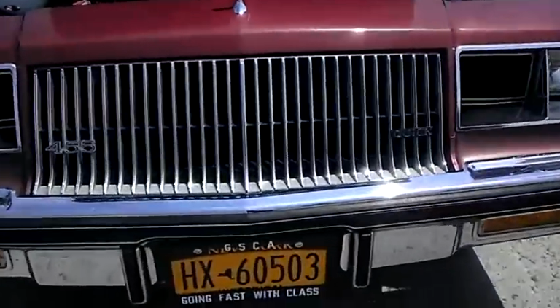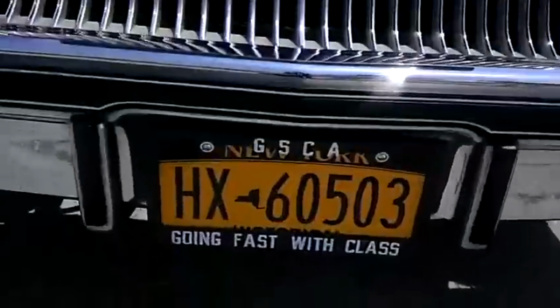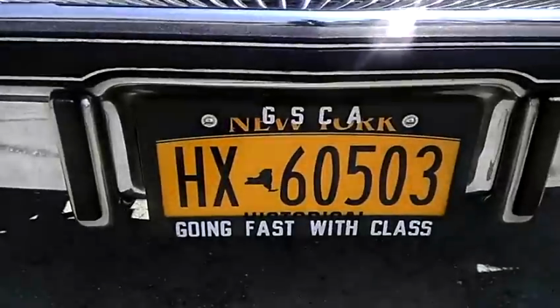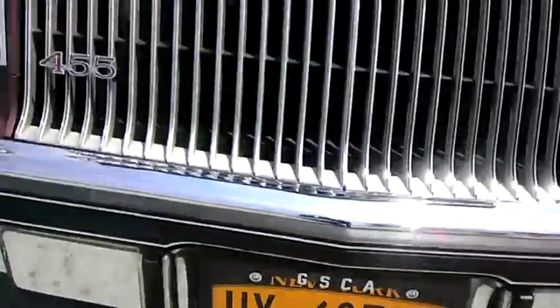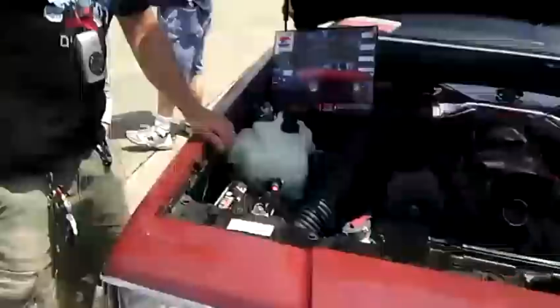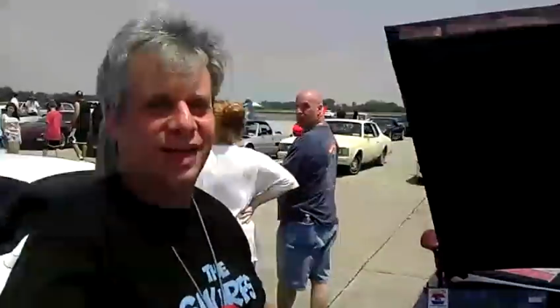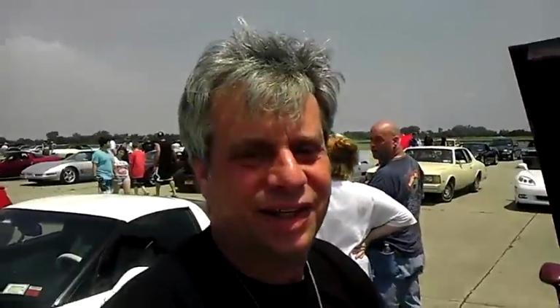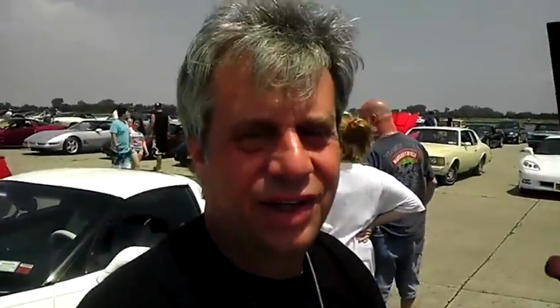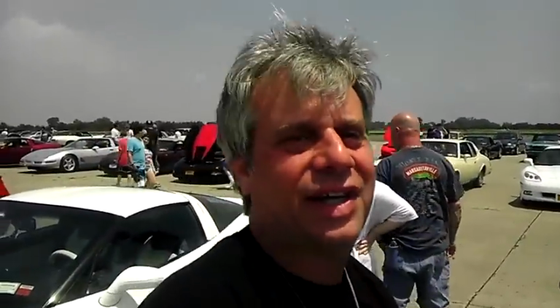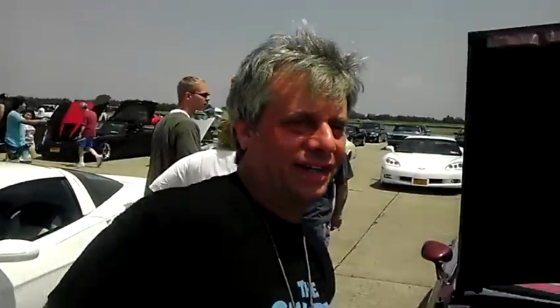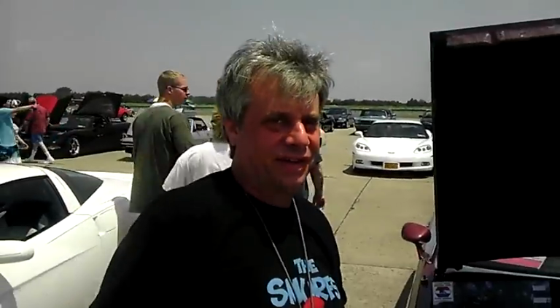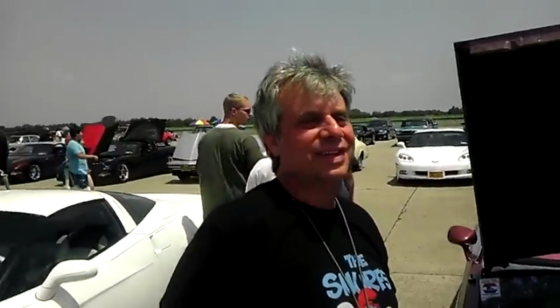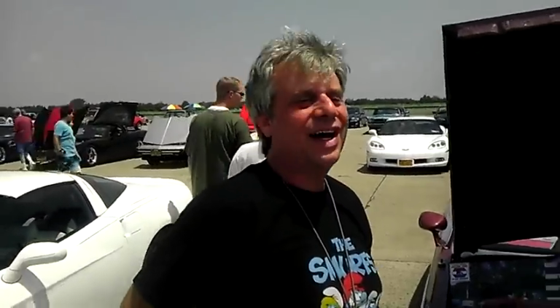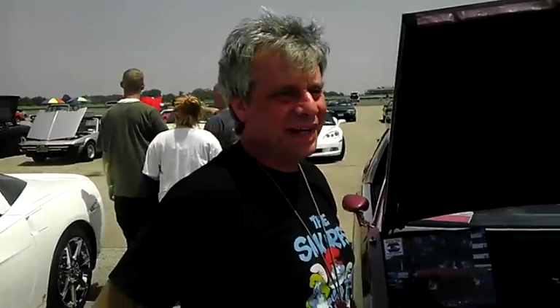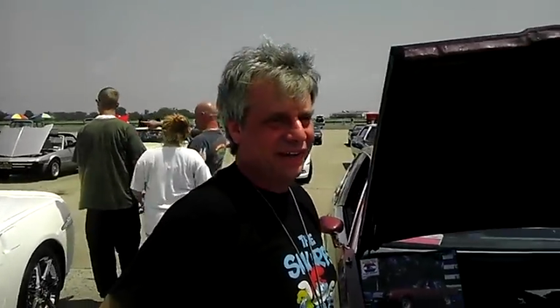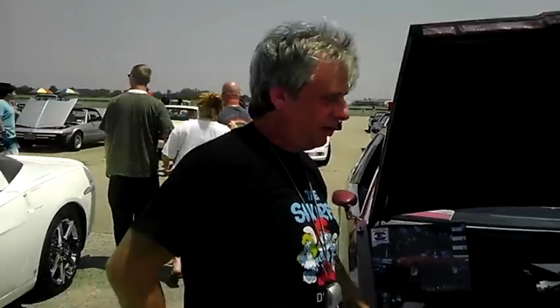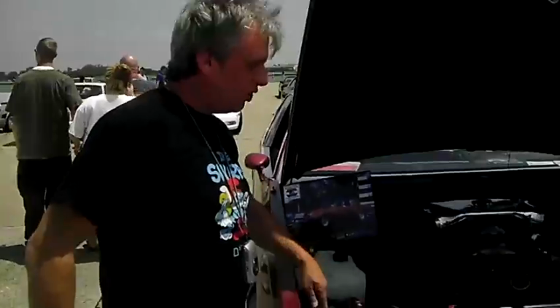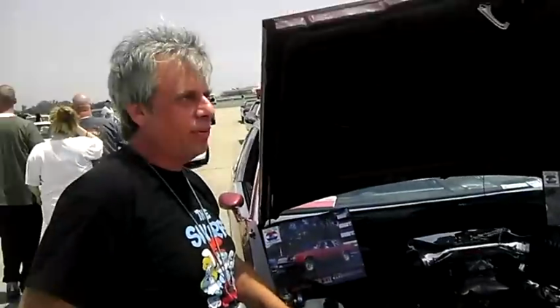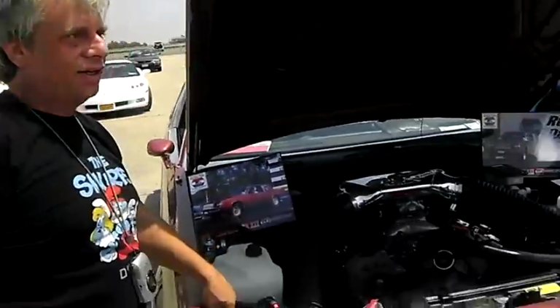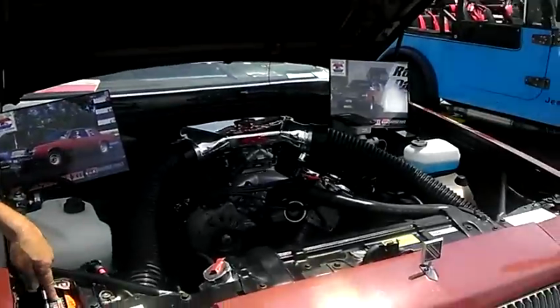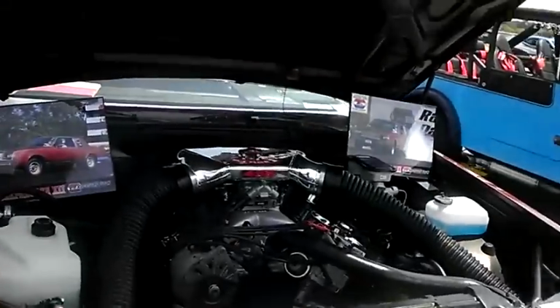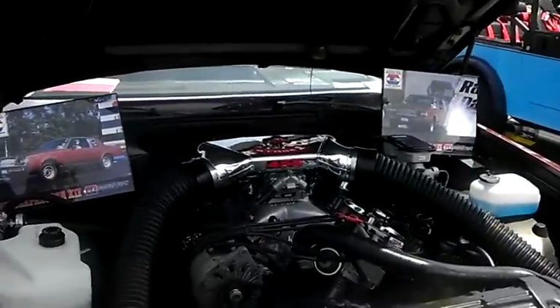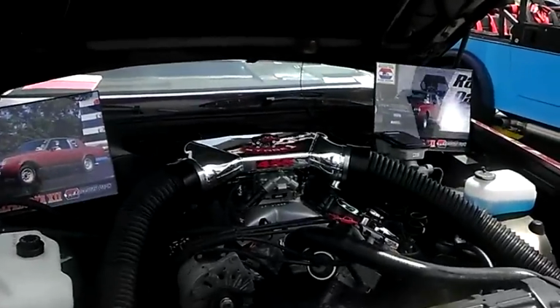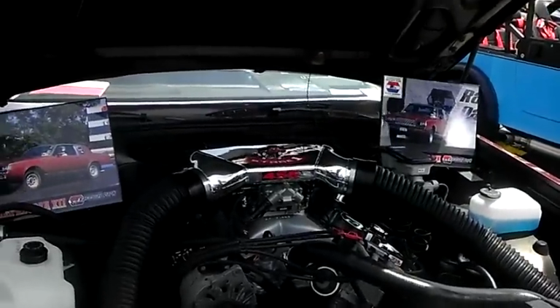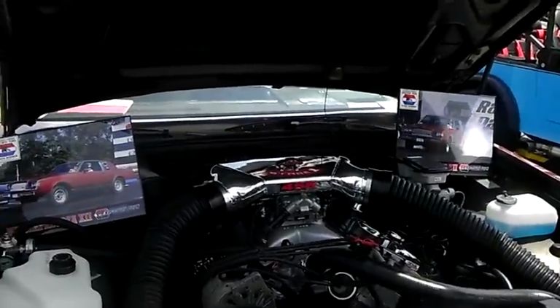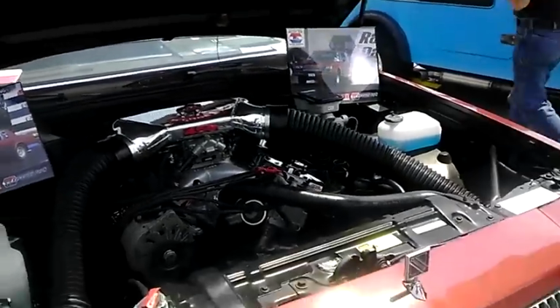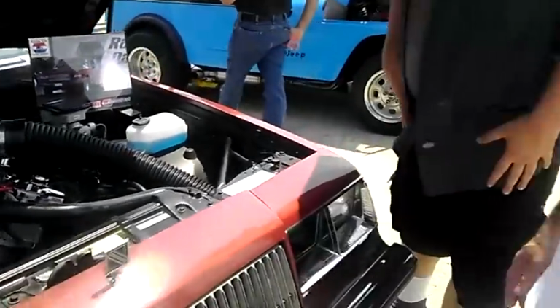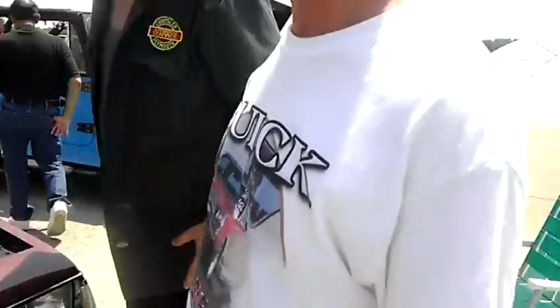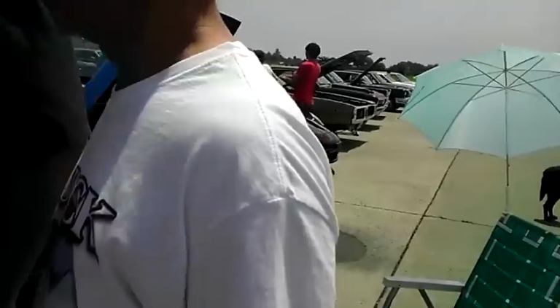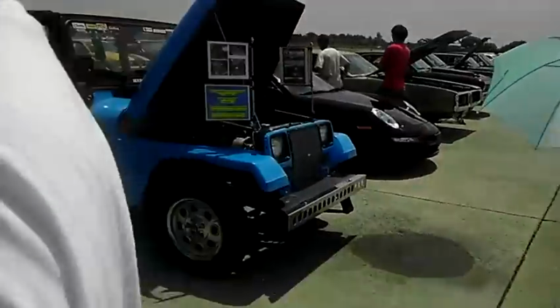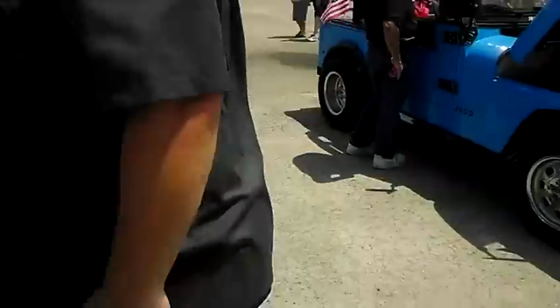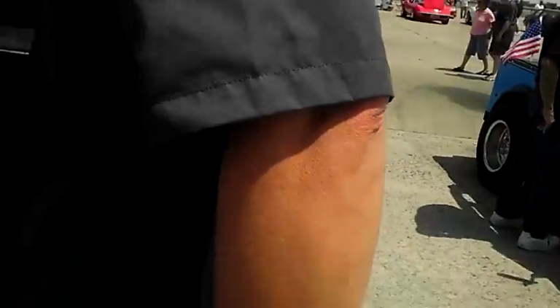Mr. Lee, how you doing? Good to see you. How's this battery work? It's great — I got the battery. Absolutely fantastic. You know, I'm going to start on this side. It's a Braille battery.